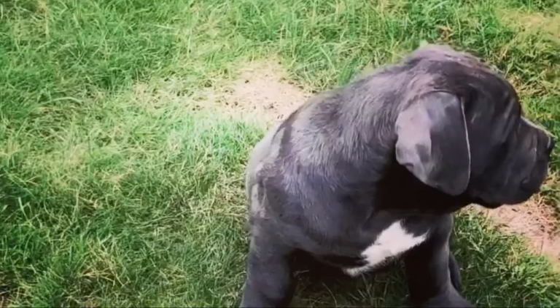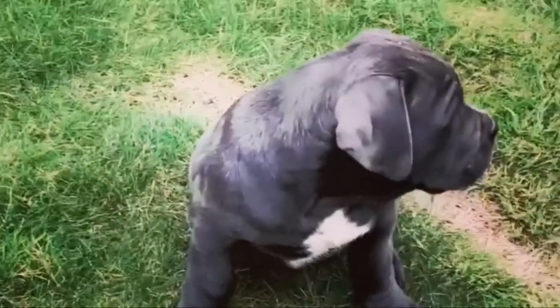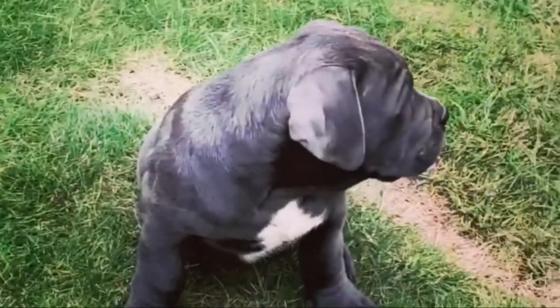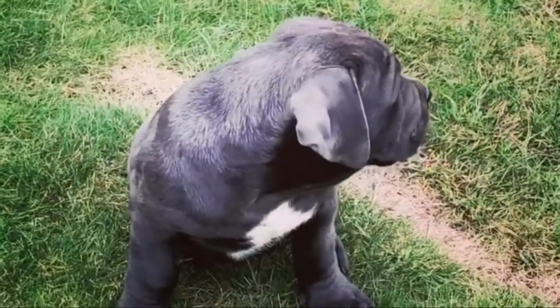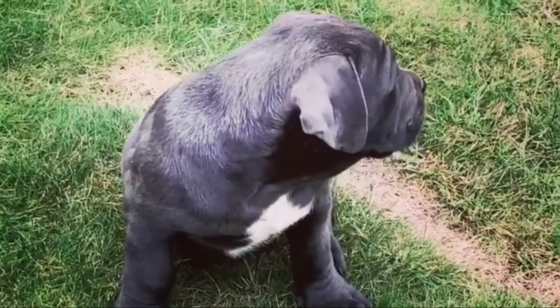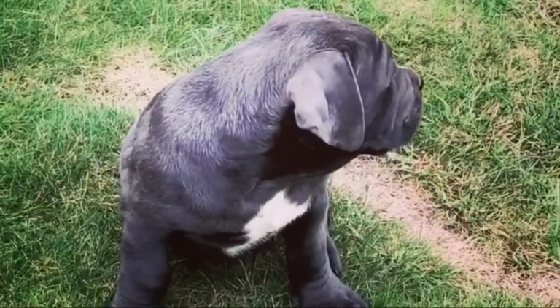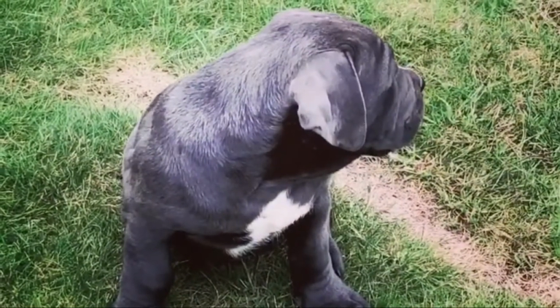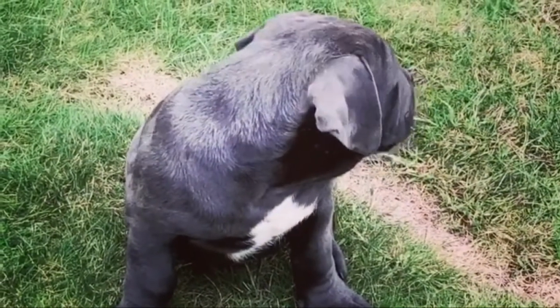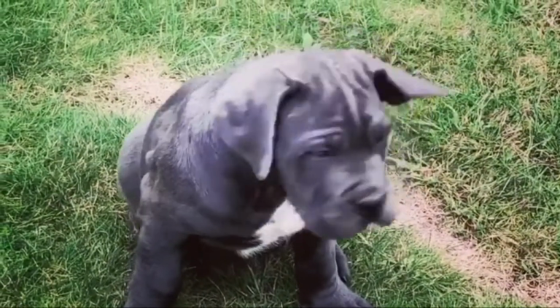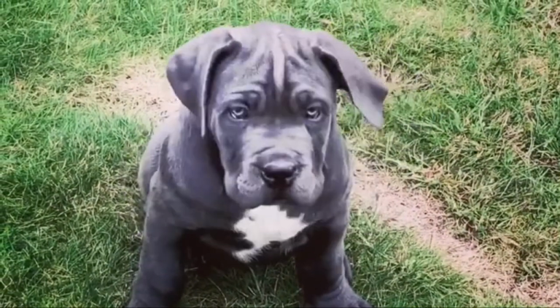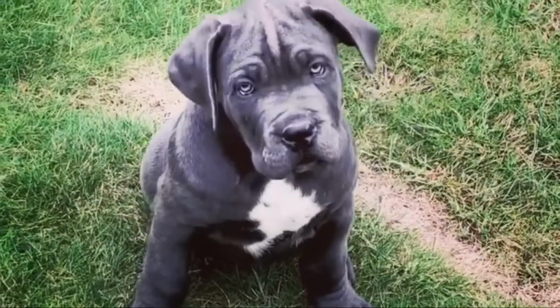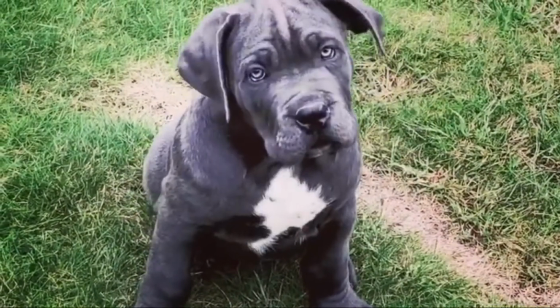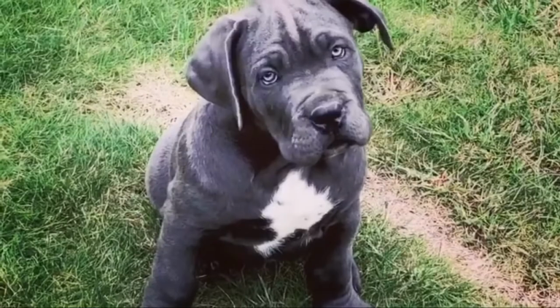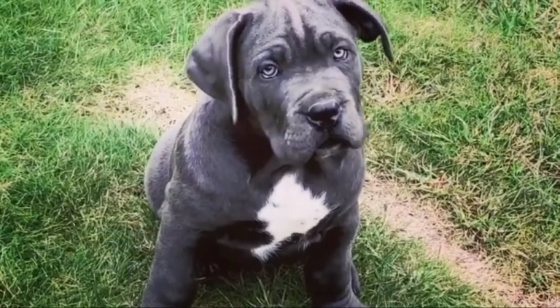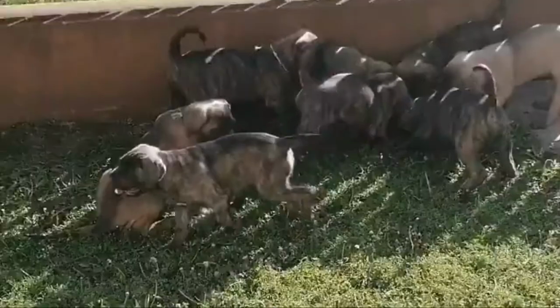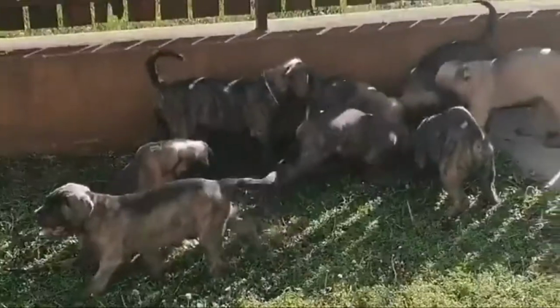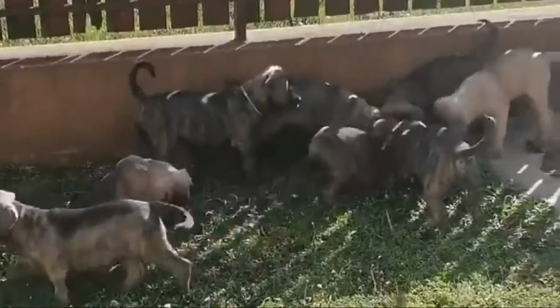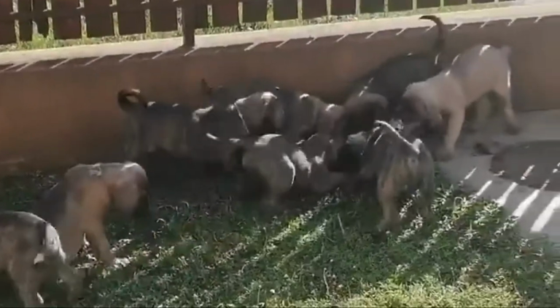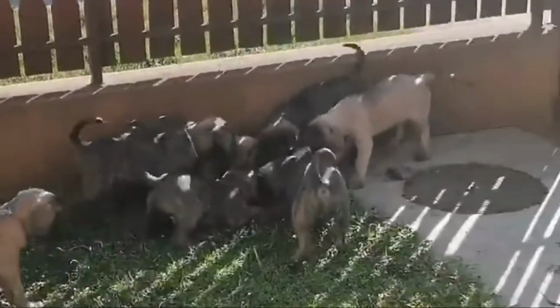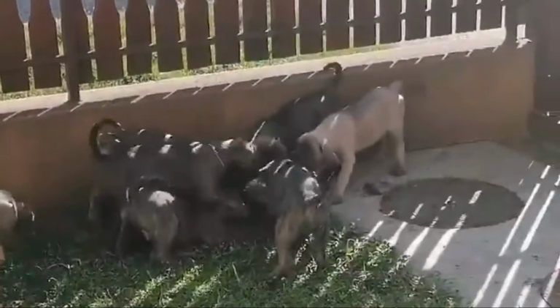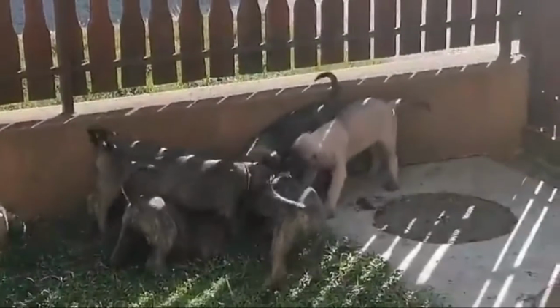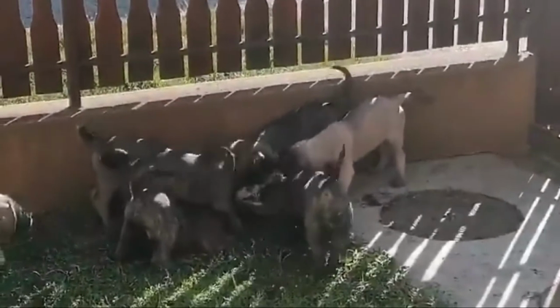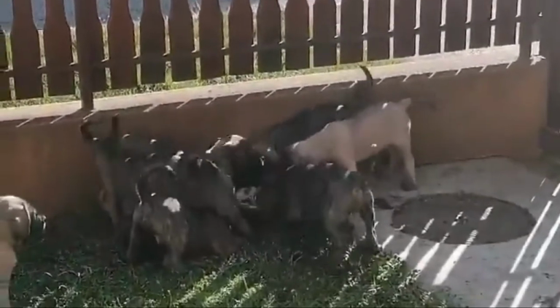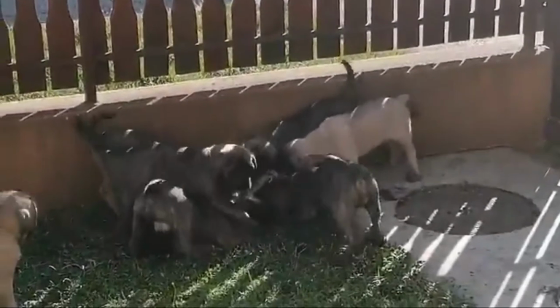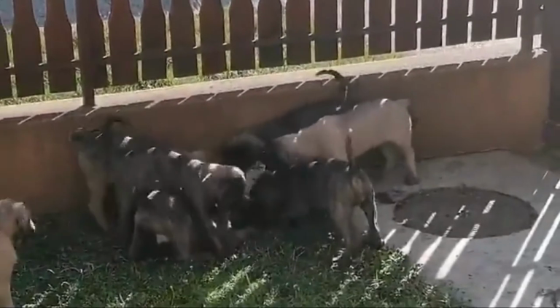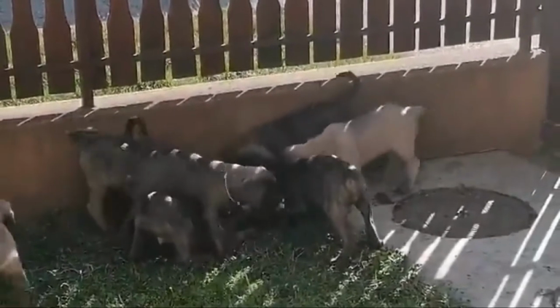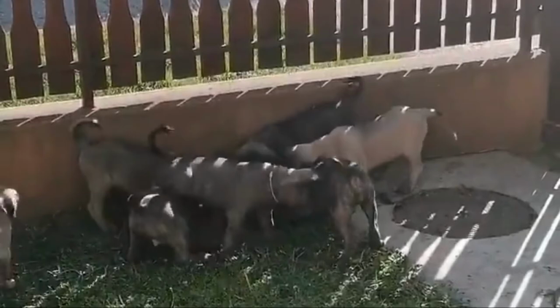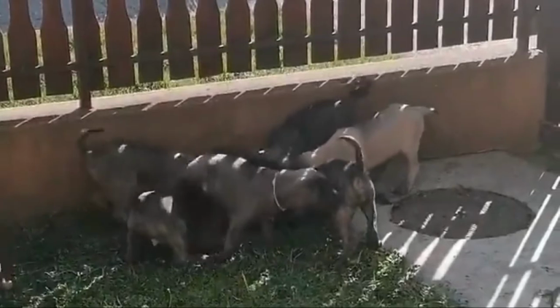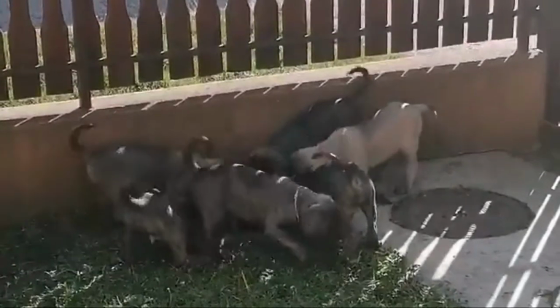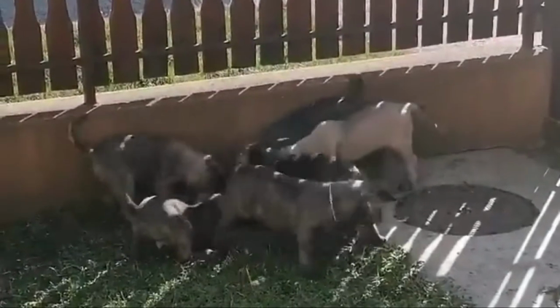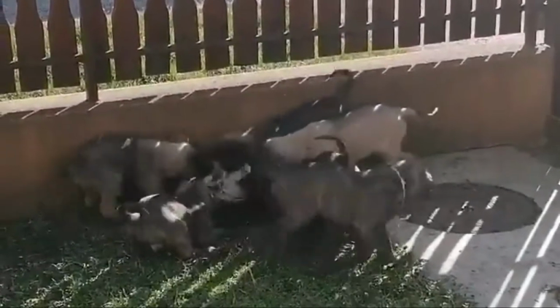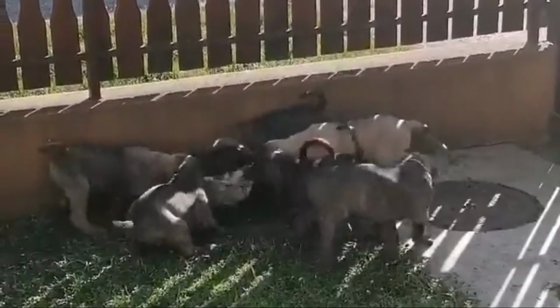Corso puppies born gray don't always stay that way either and may lighten or darken as they mature. In some instances, a puppy that appeared to be gray when born could show some variation of brindle as its coat changes over time.